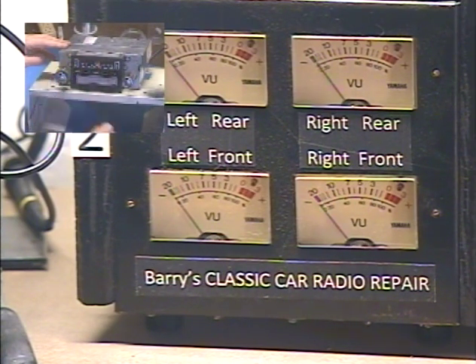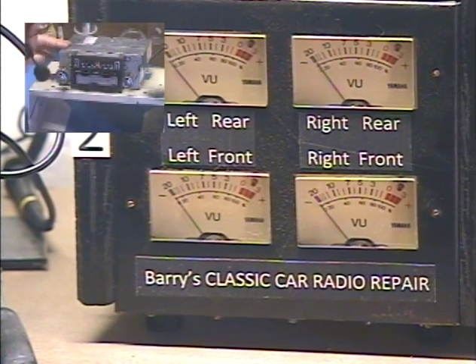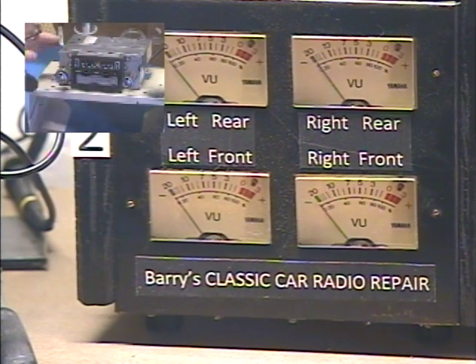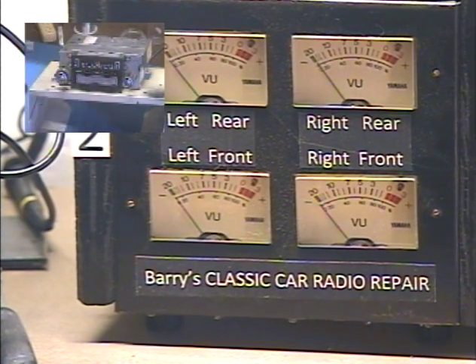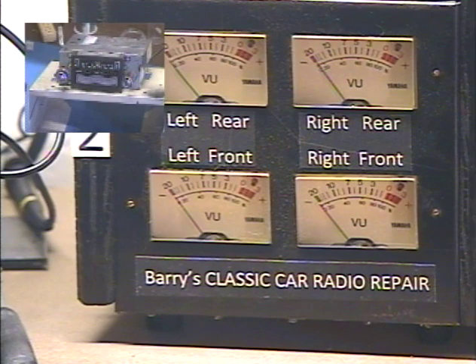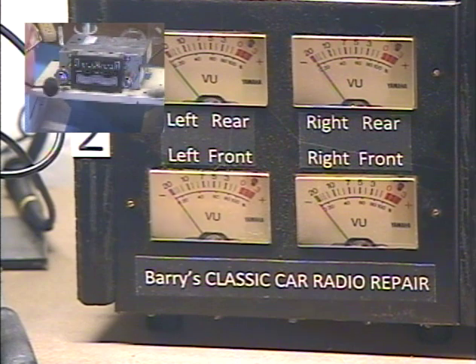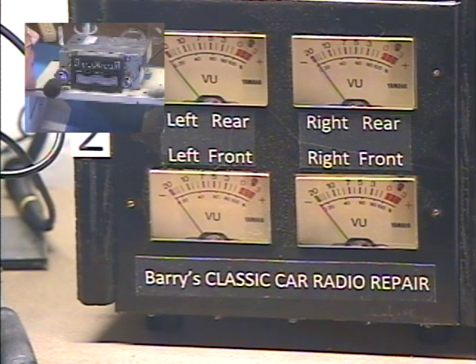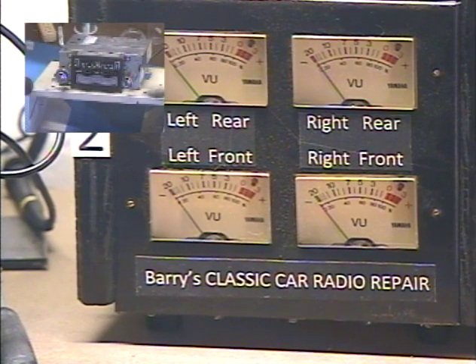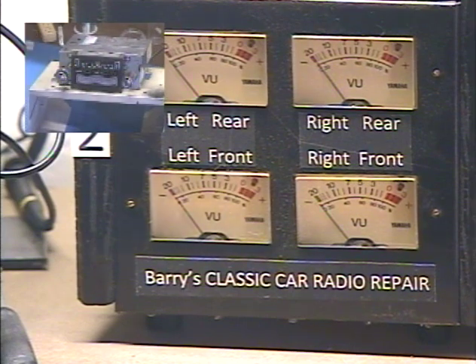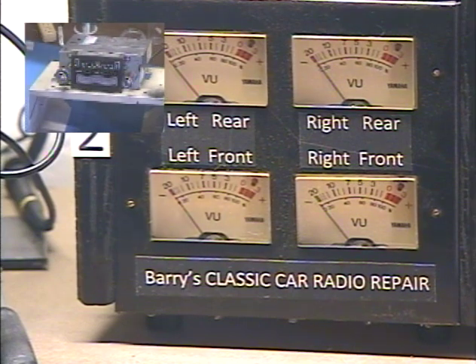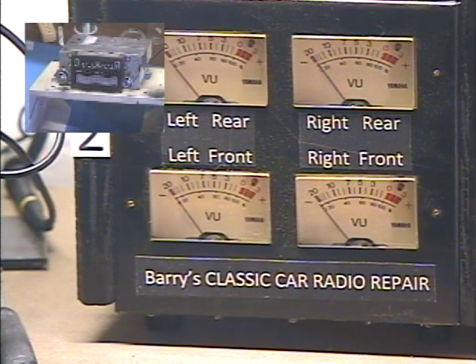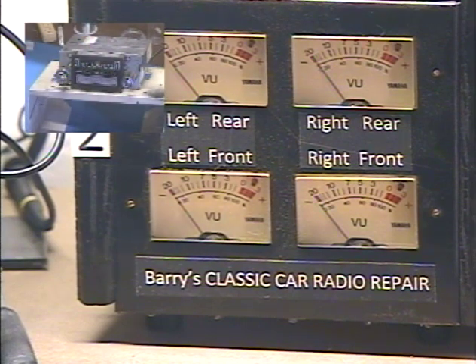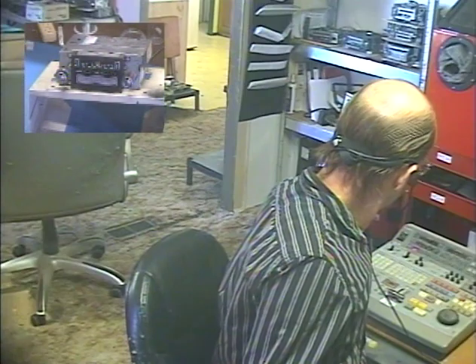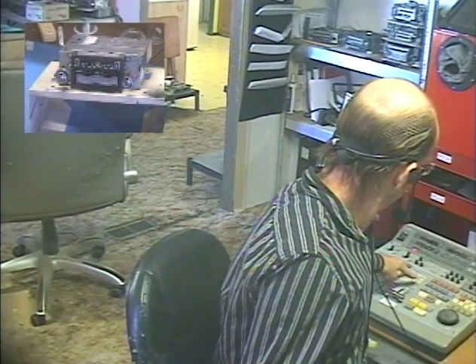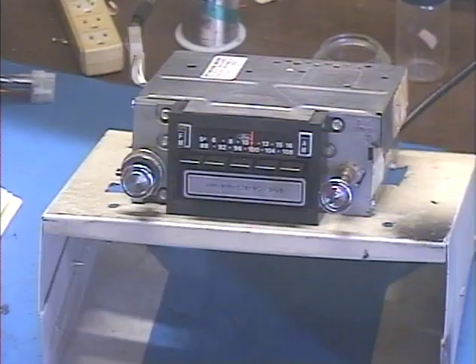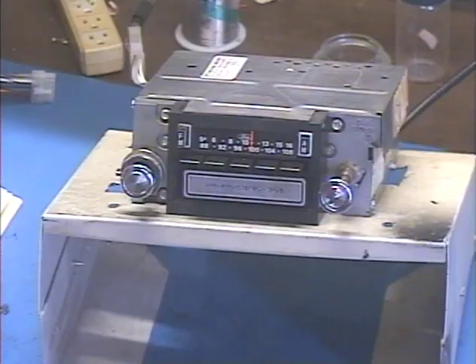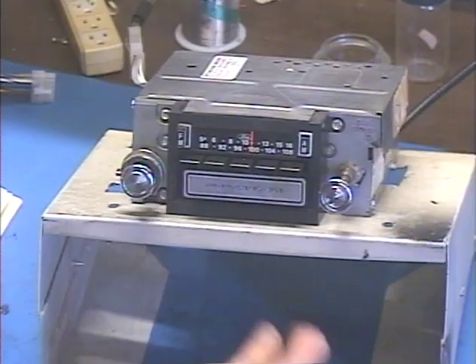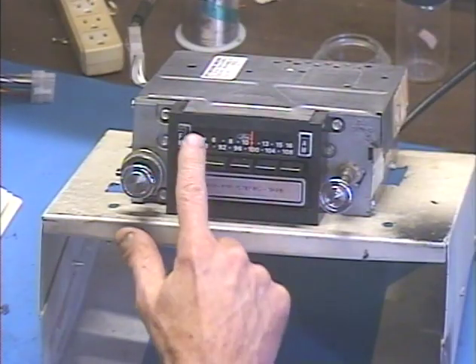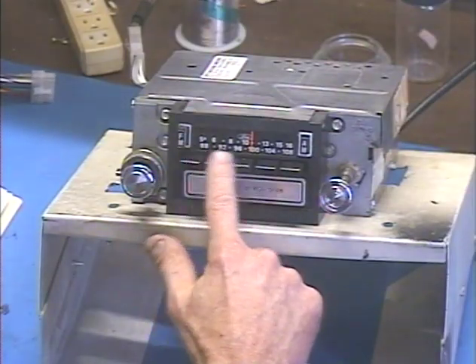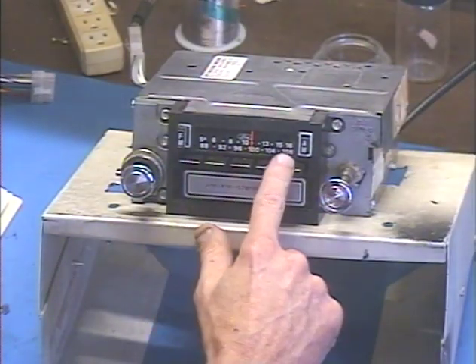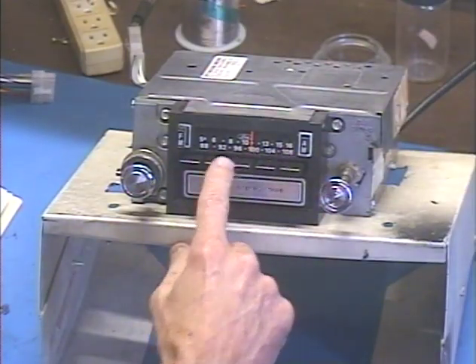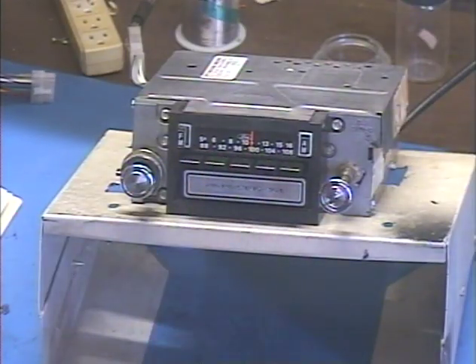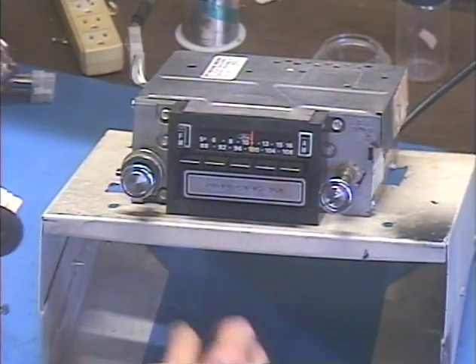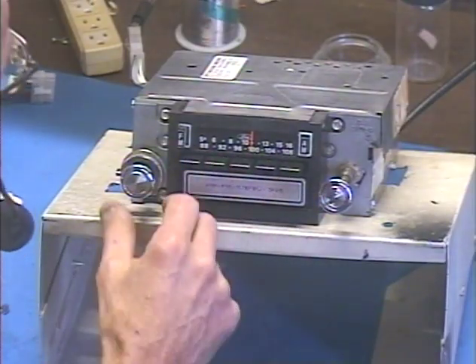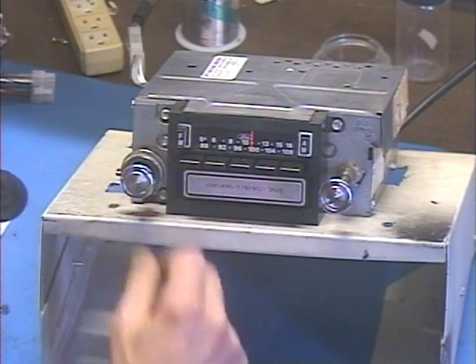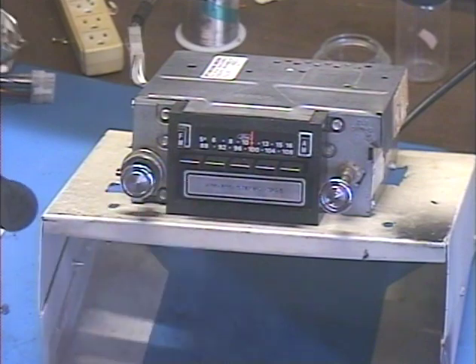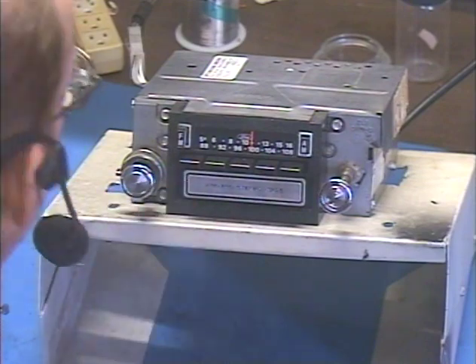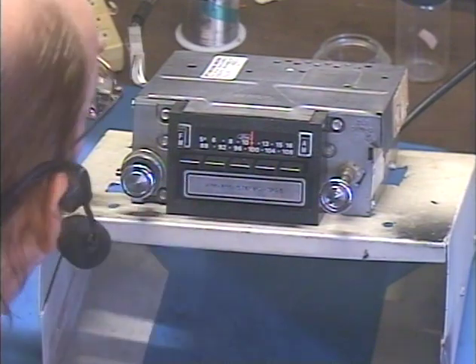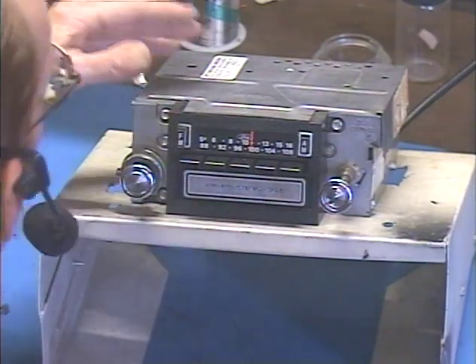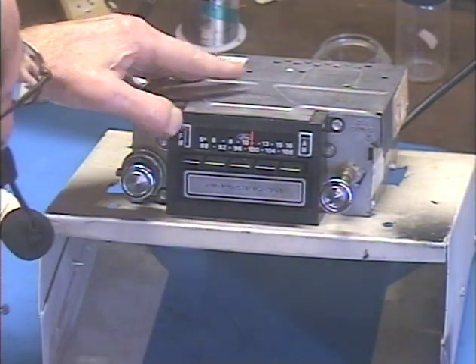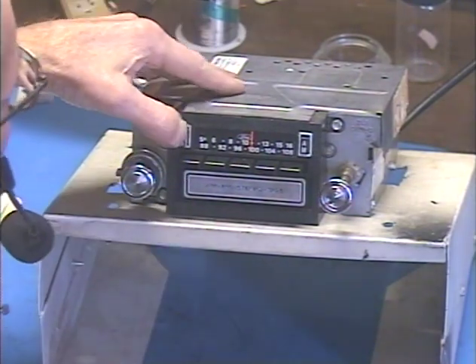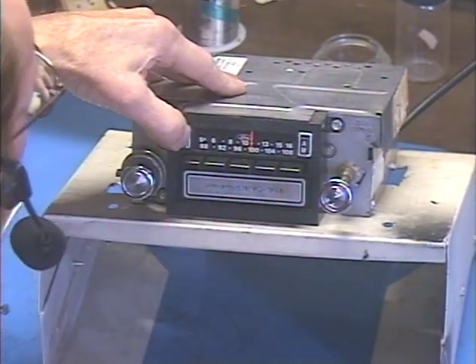All right, let's move on to FM. I have all five station presets set to FM stations in my area, so let's go to FM.